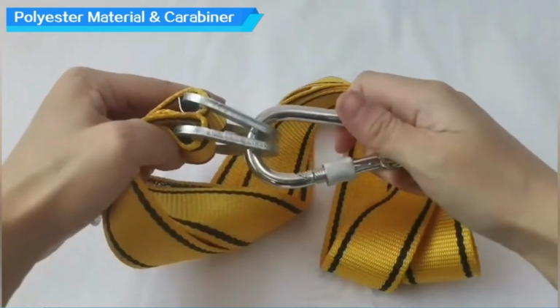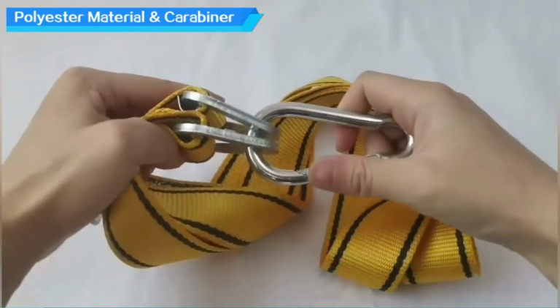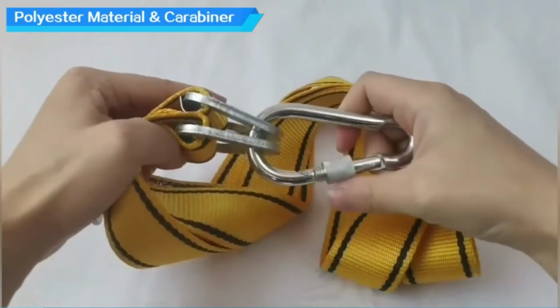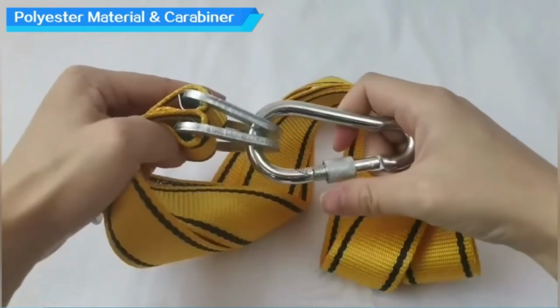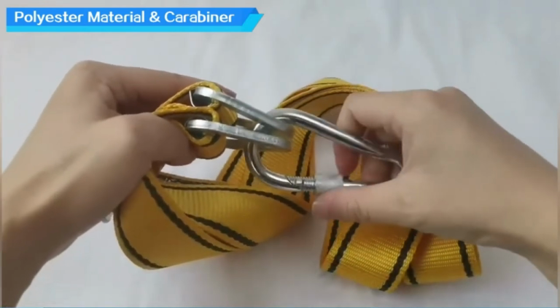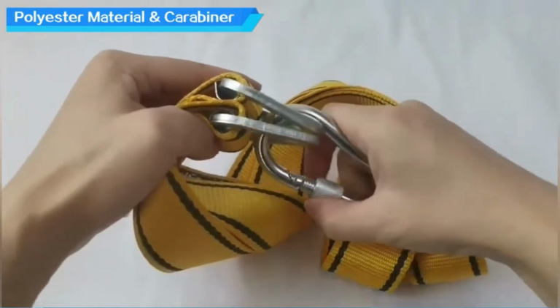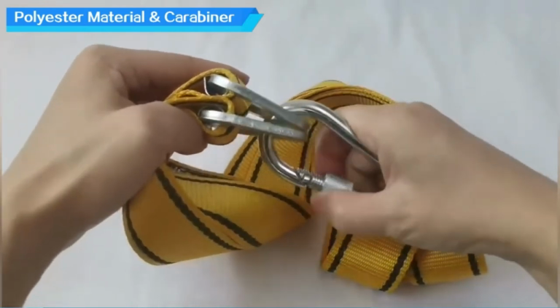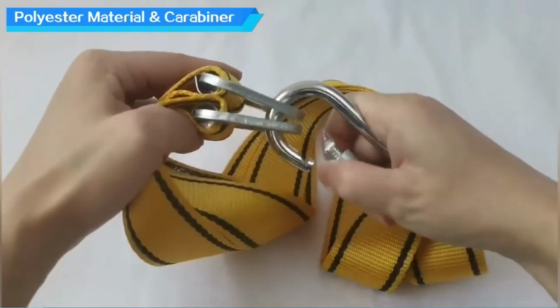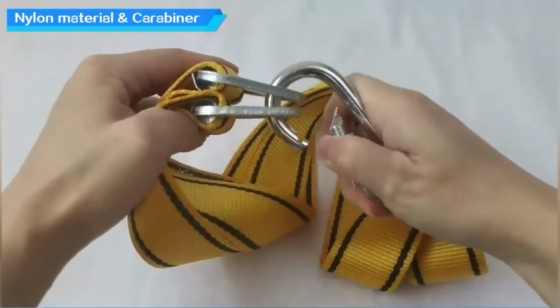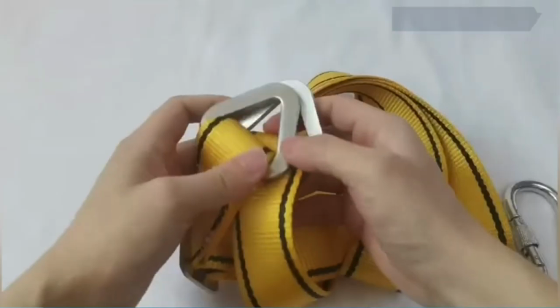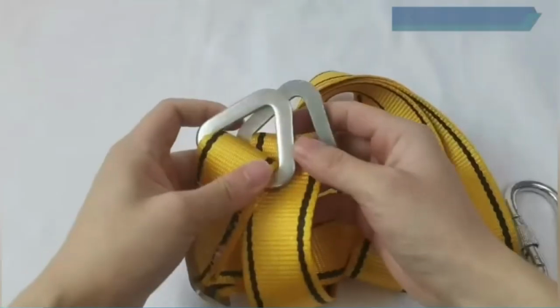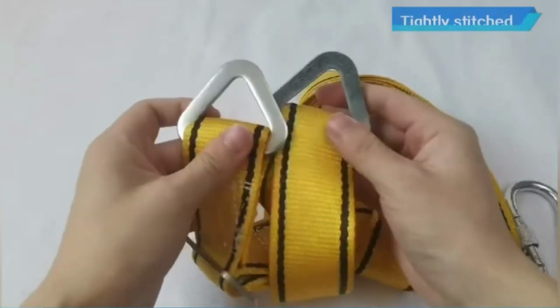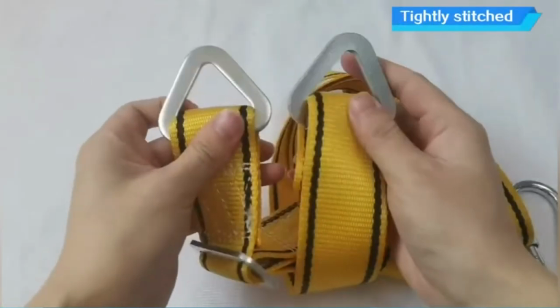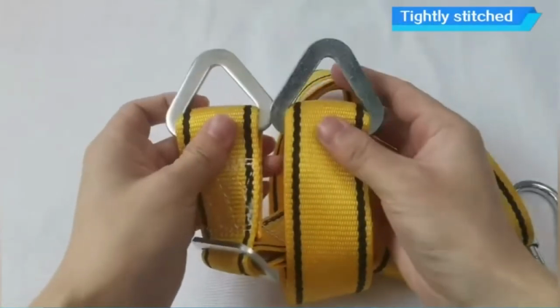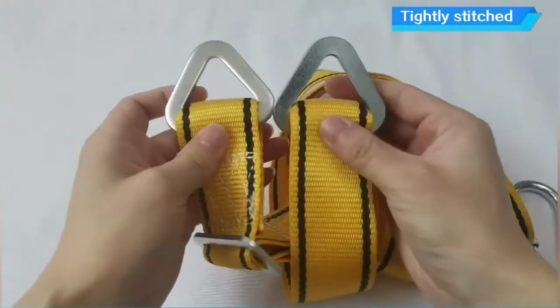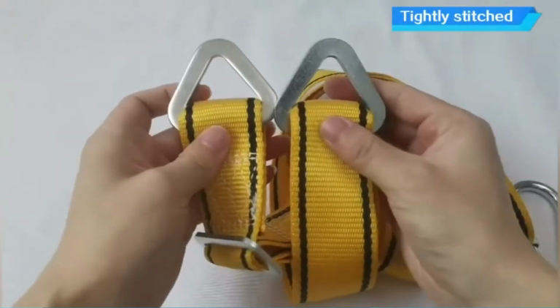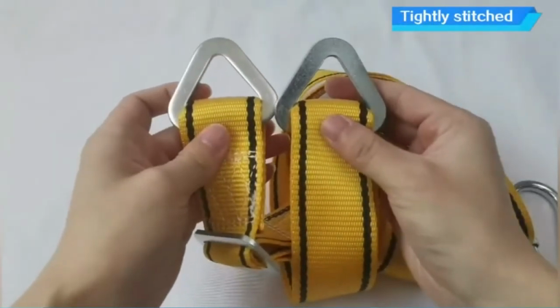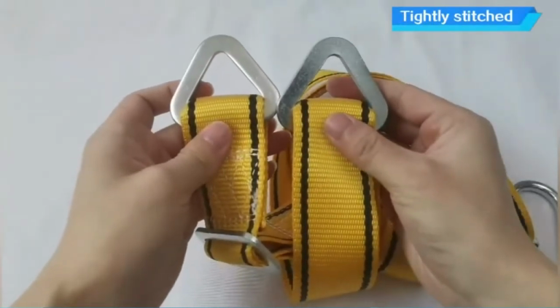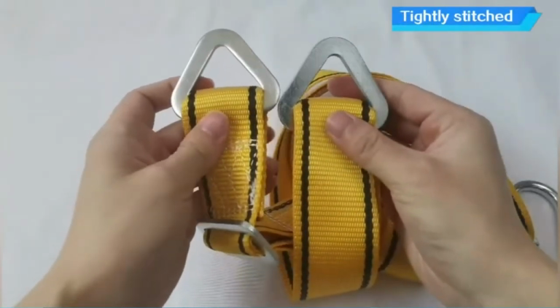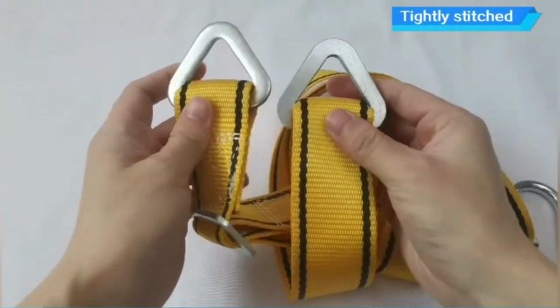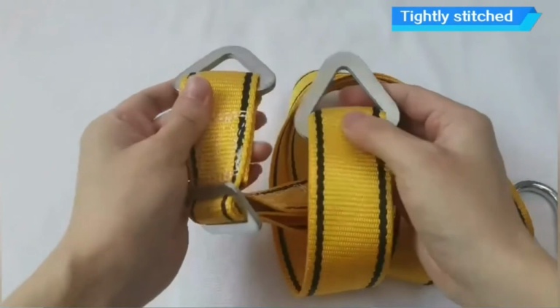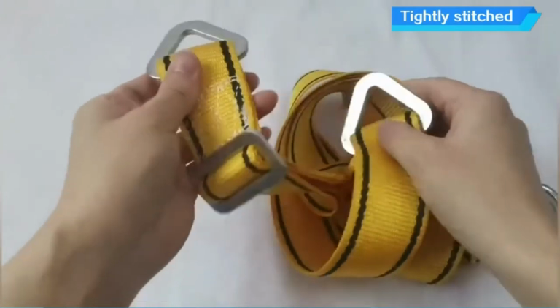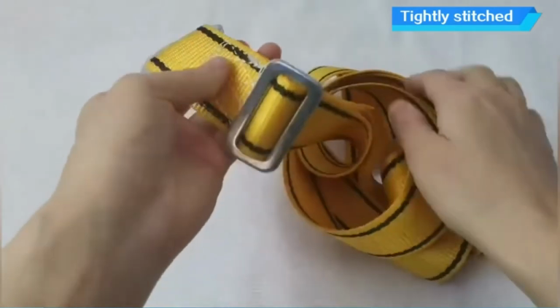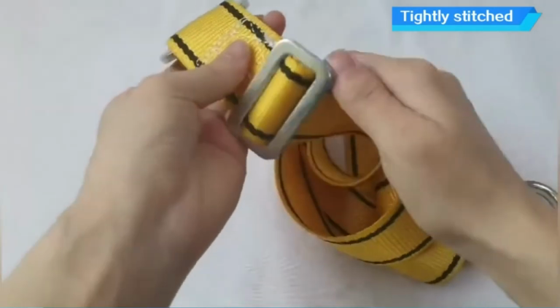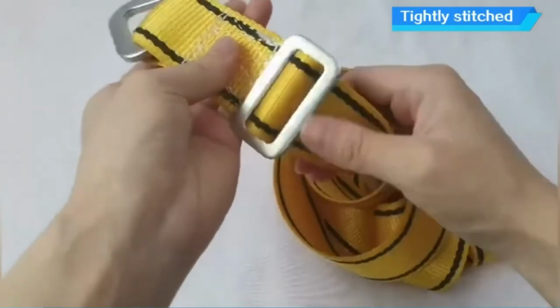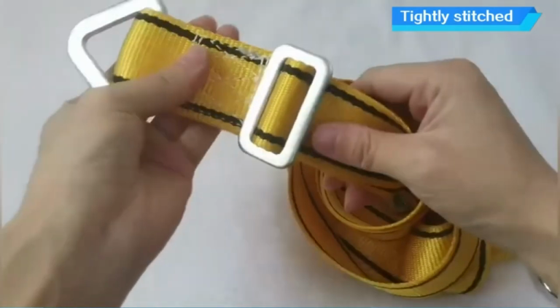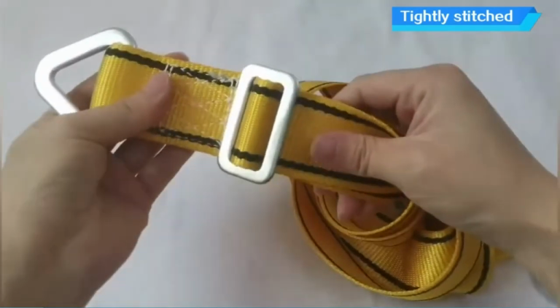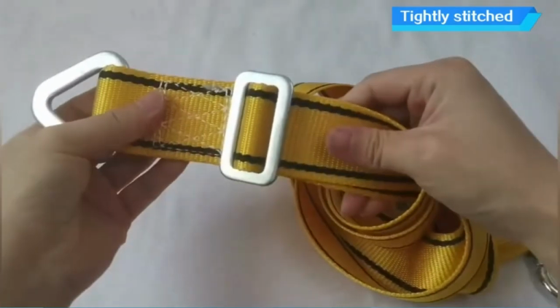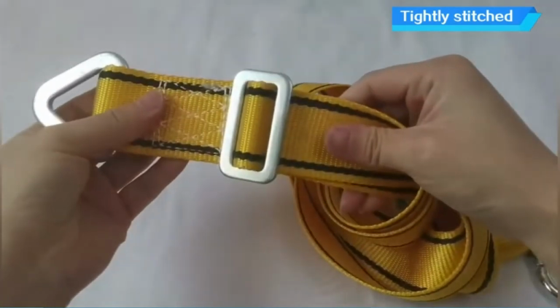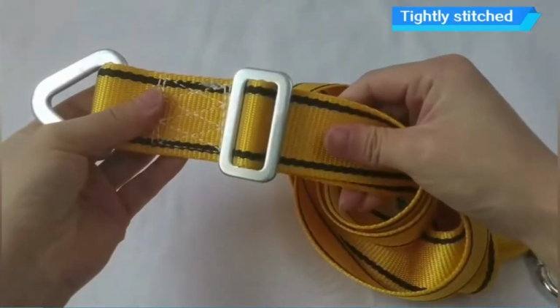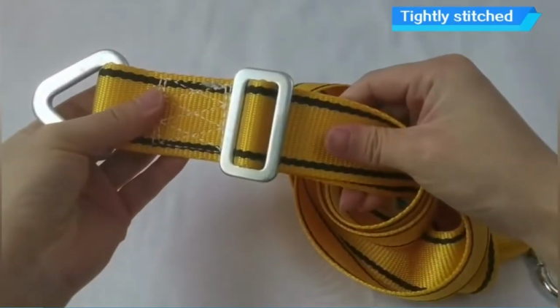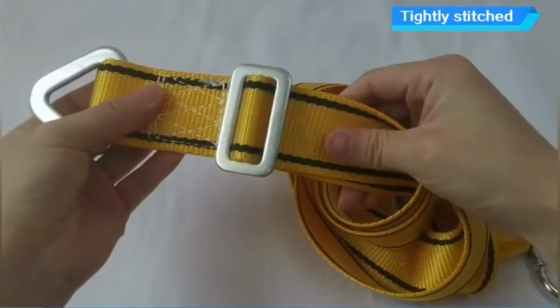Easy to install on wooden beams, eye beams, ceiling joists, tree, etc. Great for boxing bag, Muay Thai Bag, Kid's Punching Bag, etc. Perfect for reducing heavy bag noise while hitting the bag.